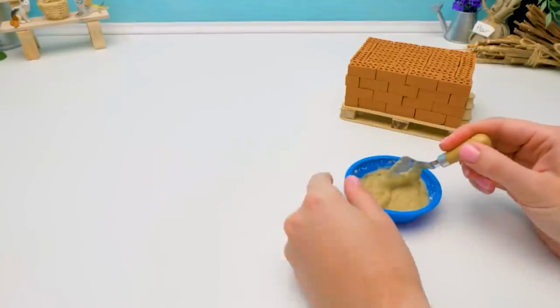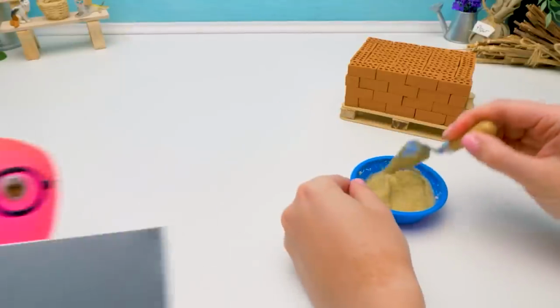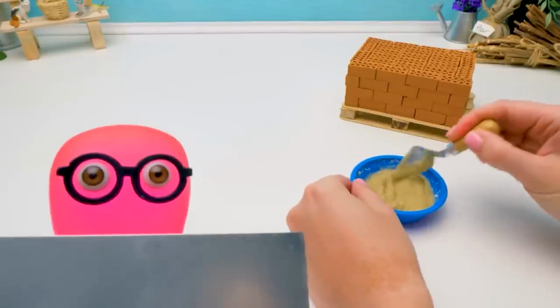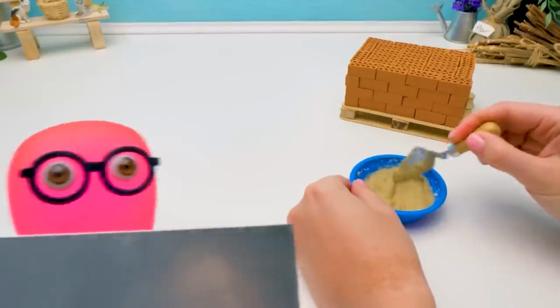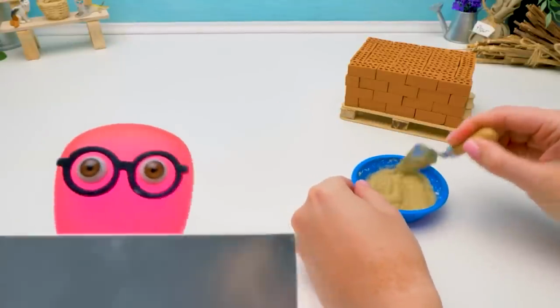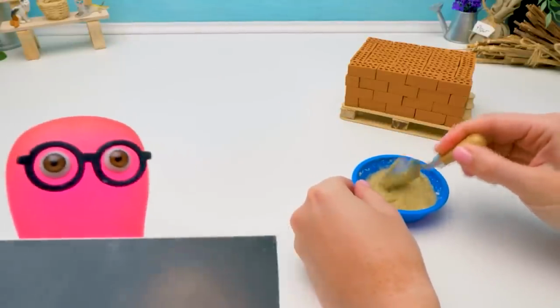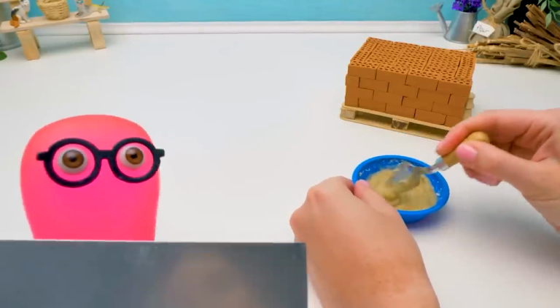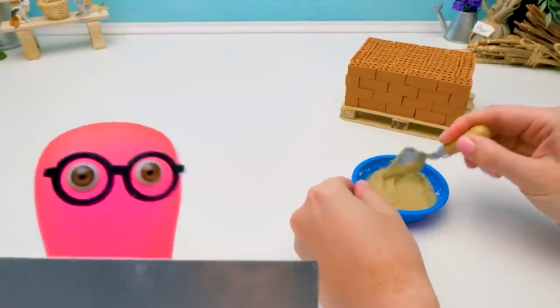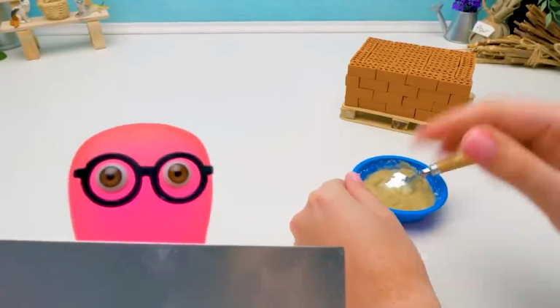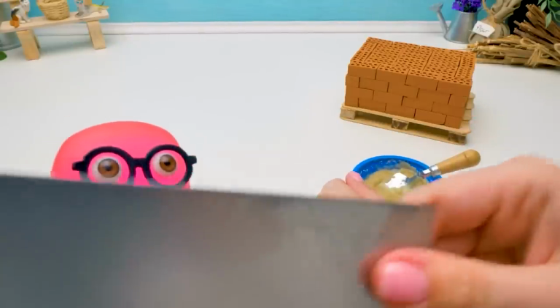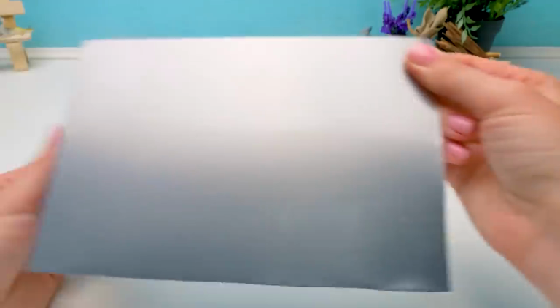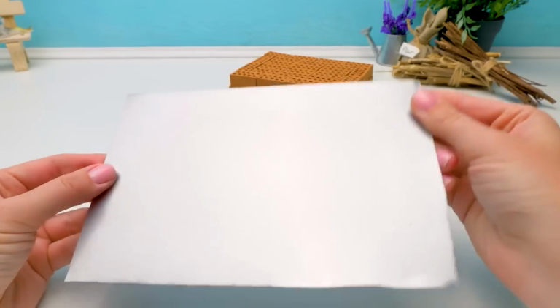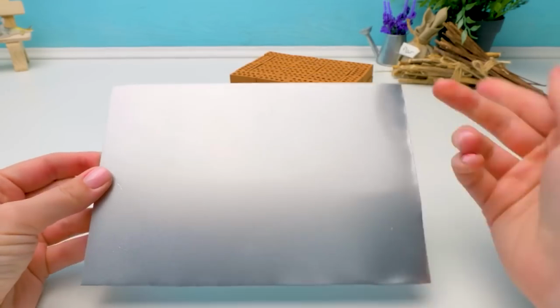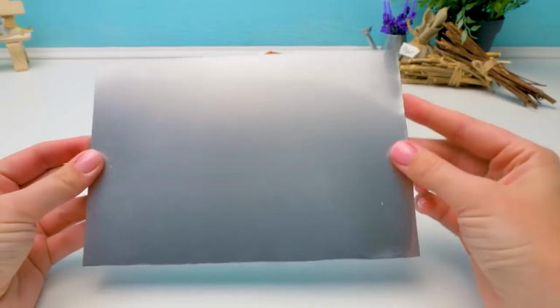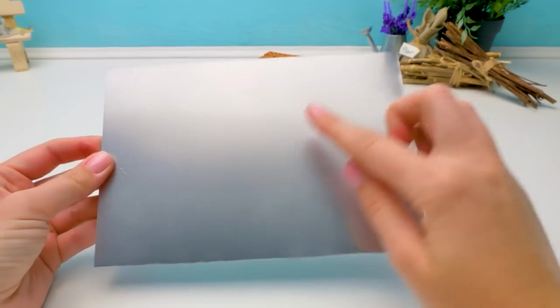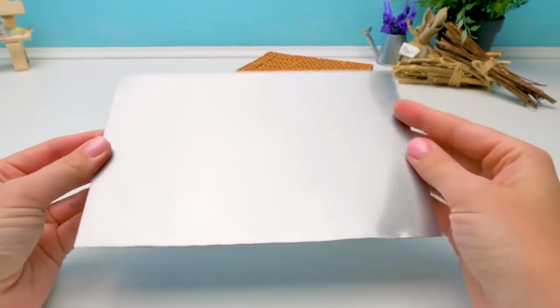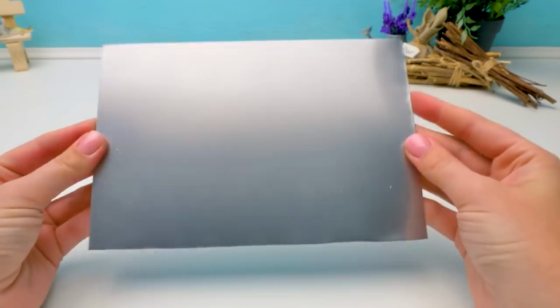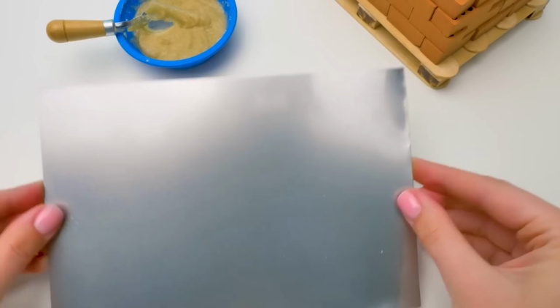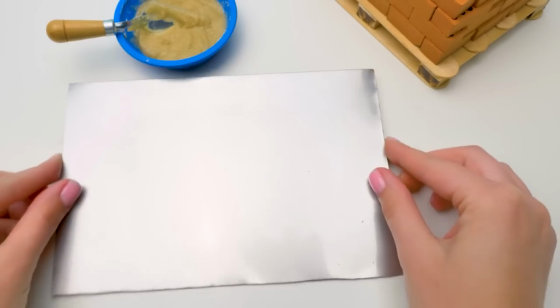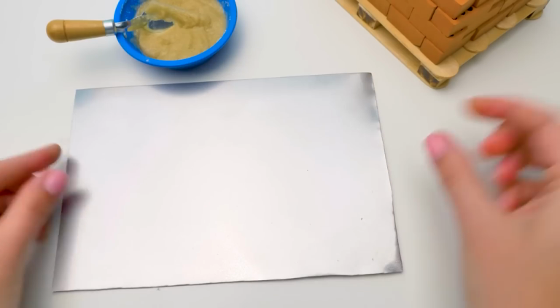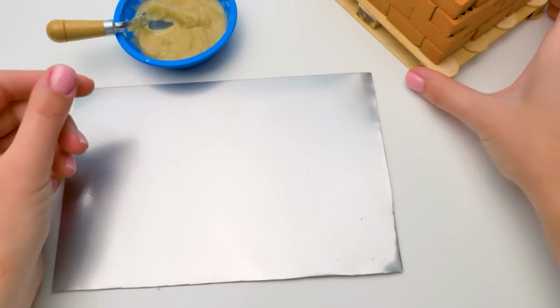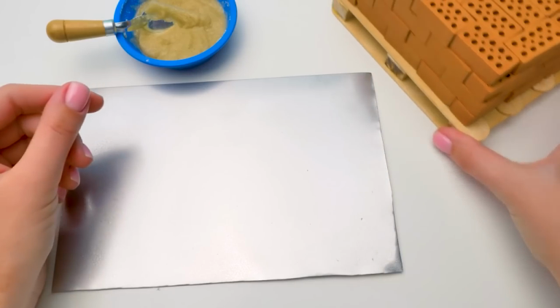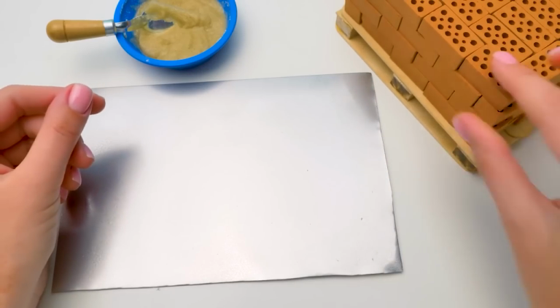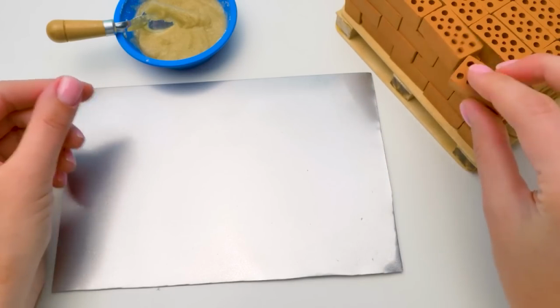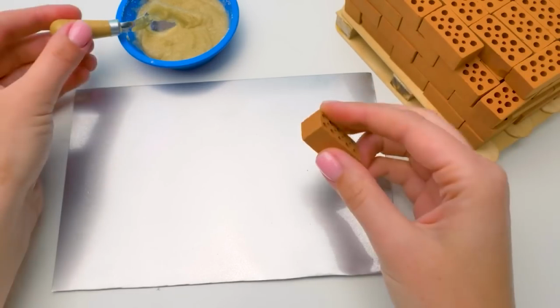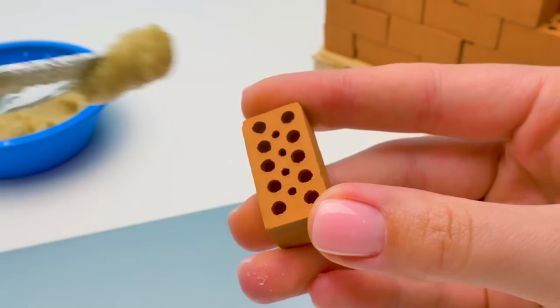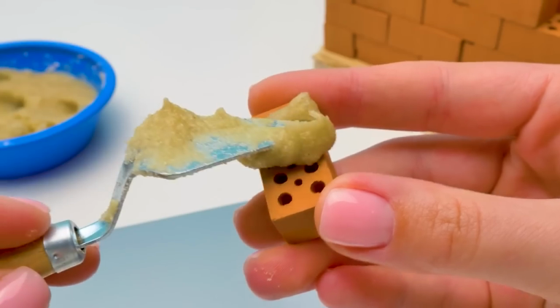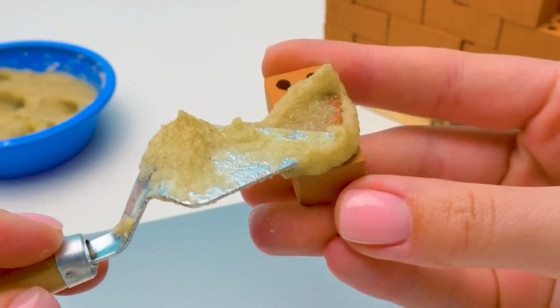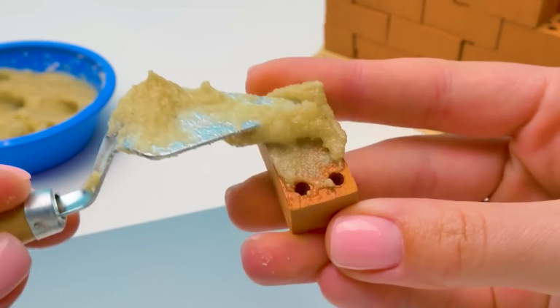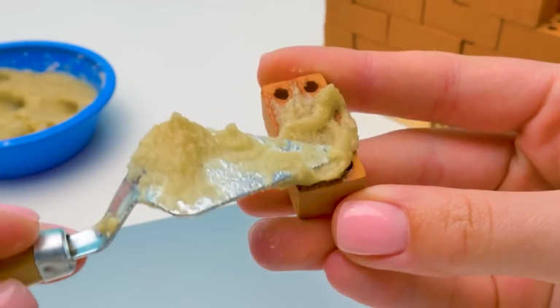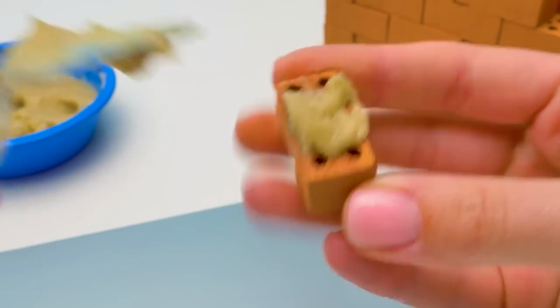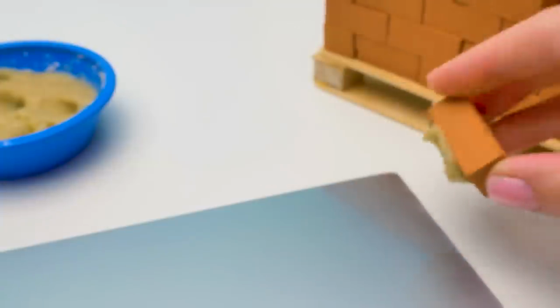Hi, everyone! Sue, ready to fire it up? We're making a new brick oven! Hi, guys! Yes, it's gonna be hot, so we need a heat-resistant mat! Sammy's going to taste a new meal cooked on a fire! I won't just taste it — I'll cook it myself!